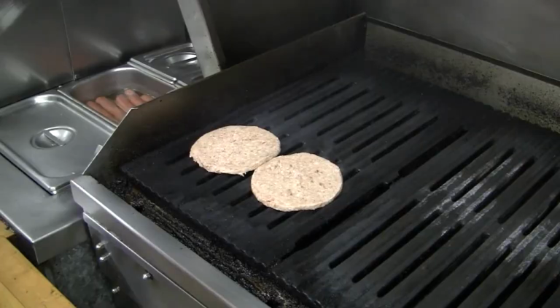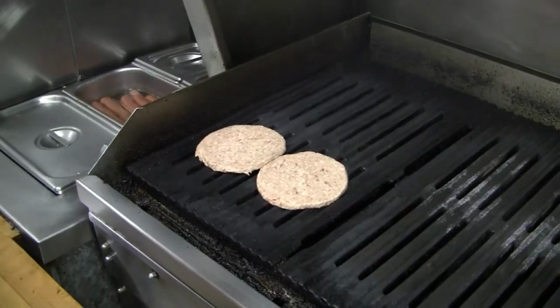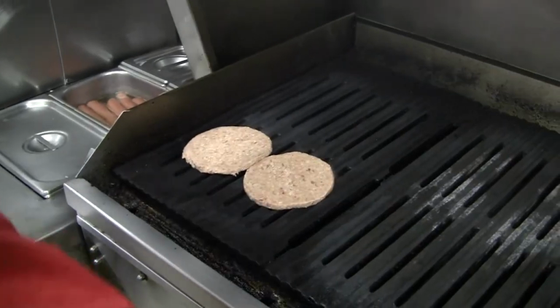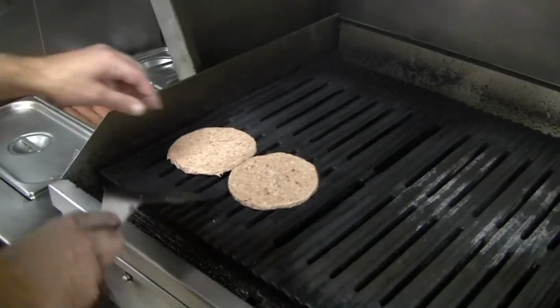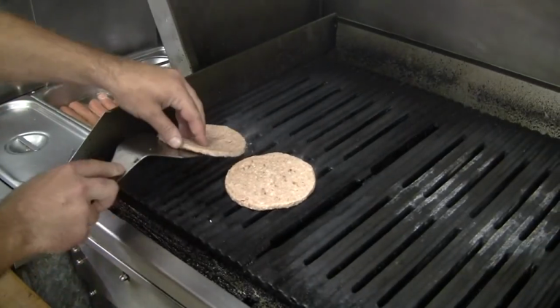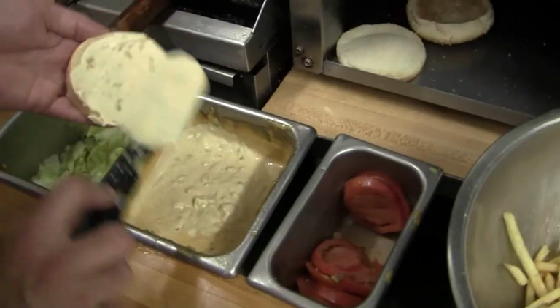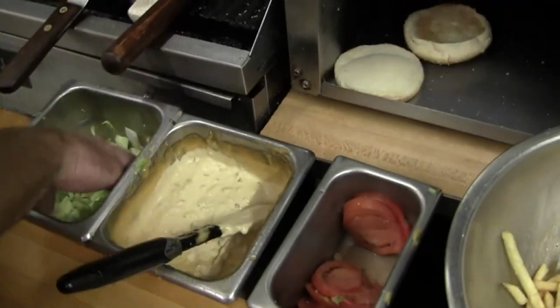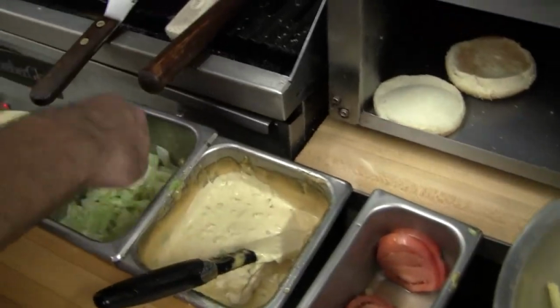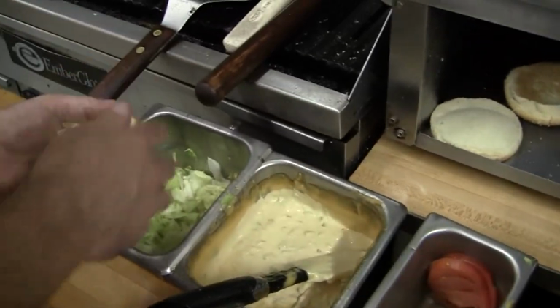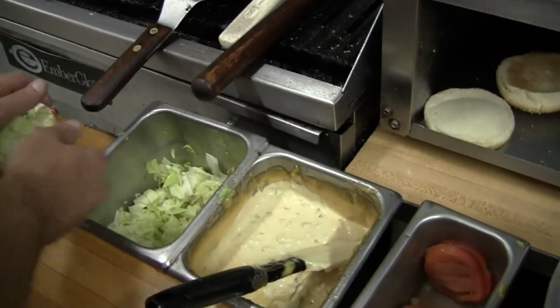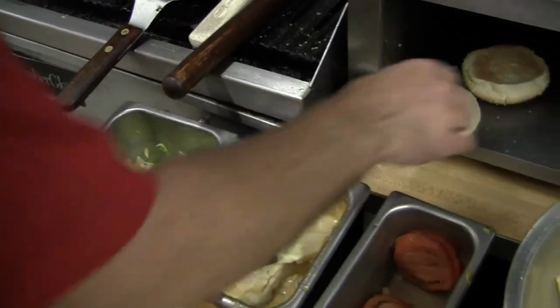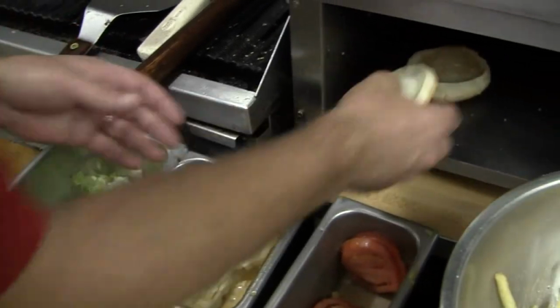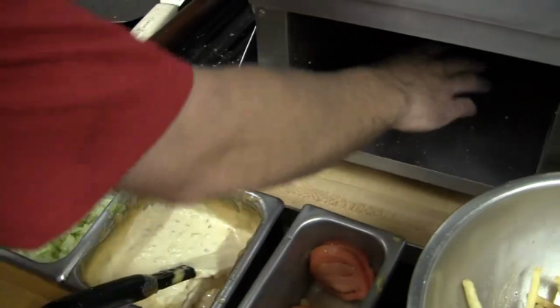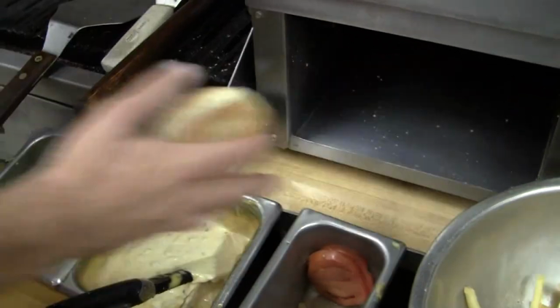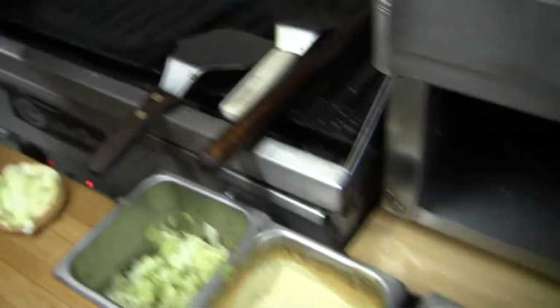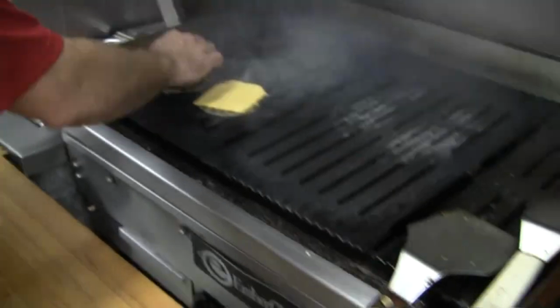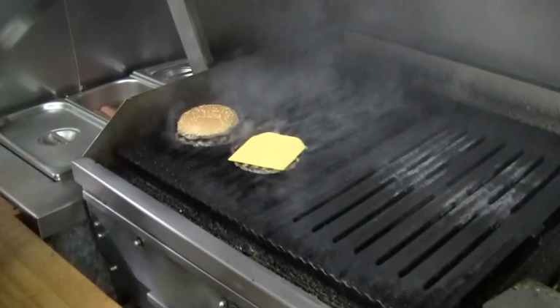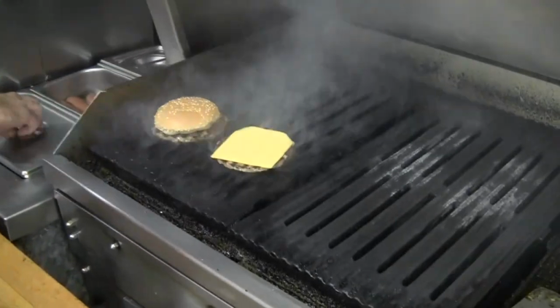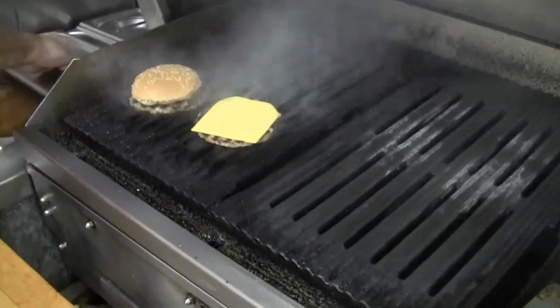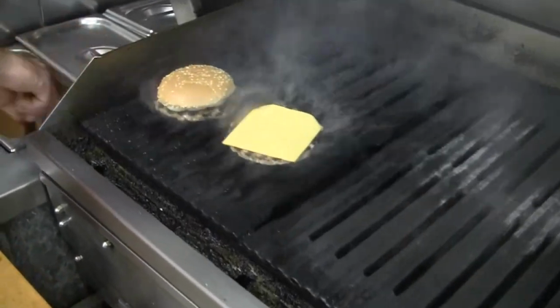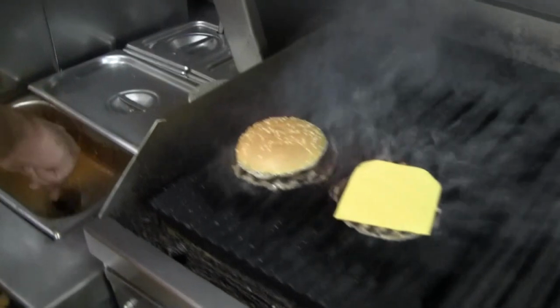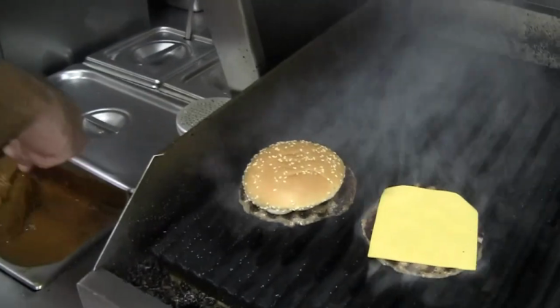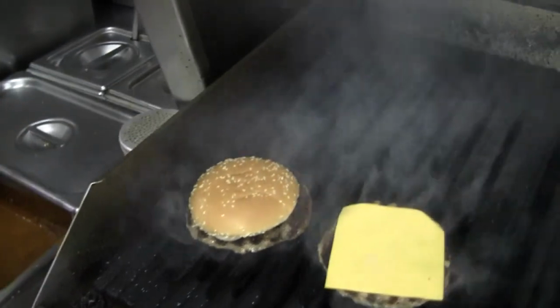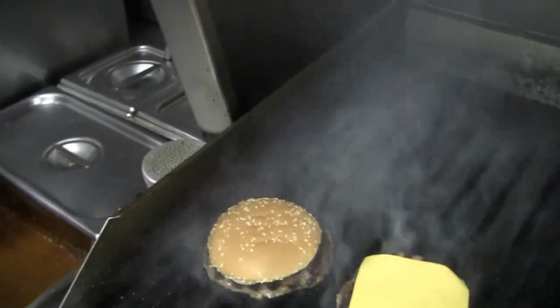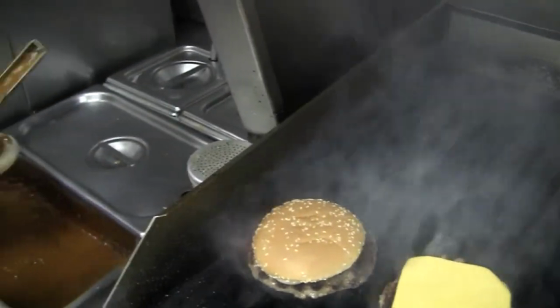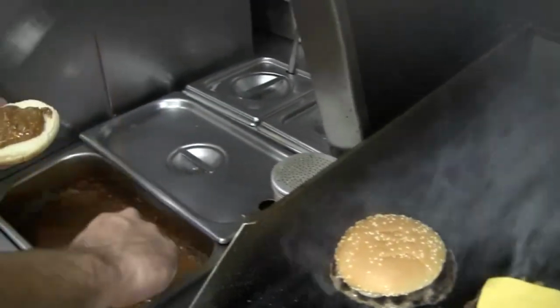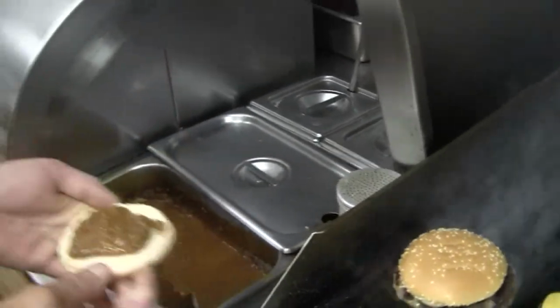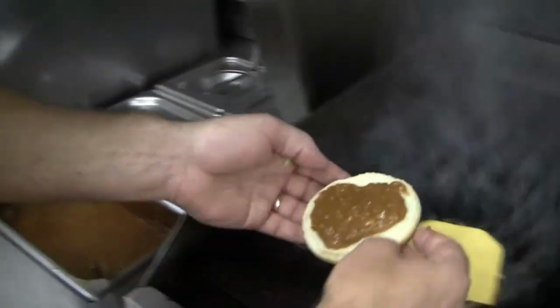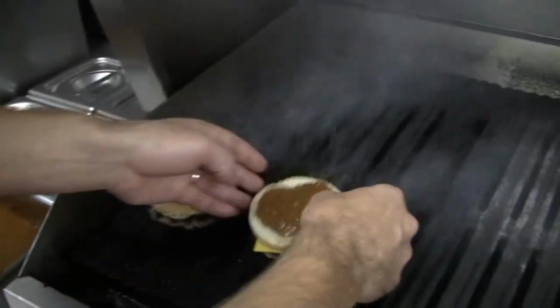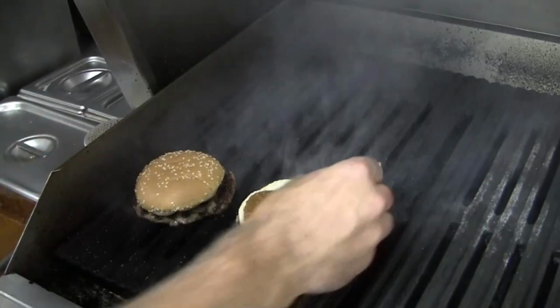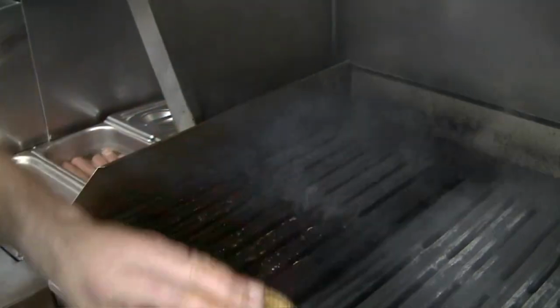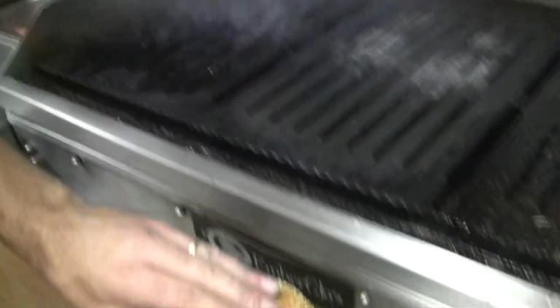We make Texas burgers — our signature sandwich. It's got two patties, a slice of cheese on a triple slice sesame seed bun with homemade sandwich sauce, and everybody's favorite coney sauce, and some lettuce. Sure to please.